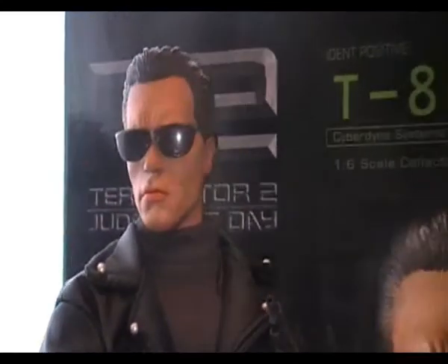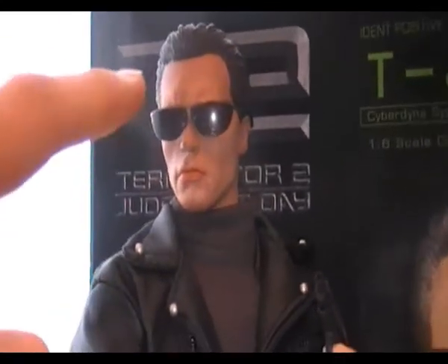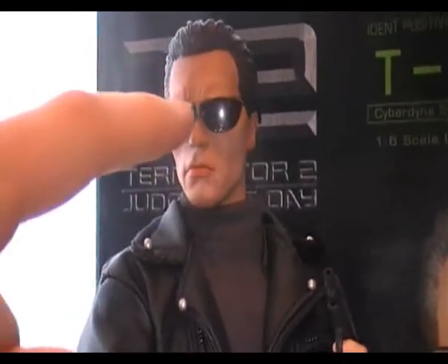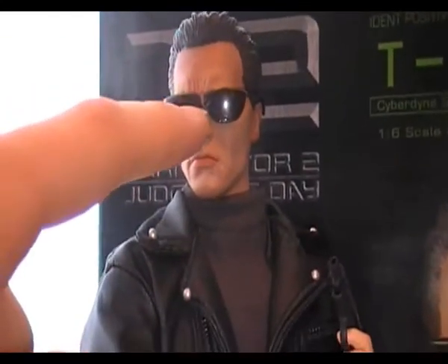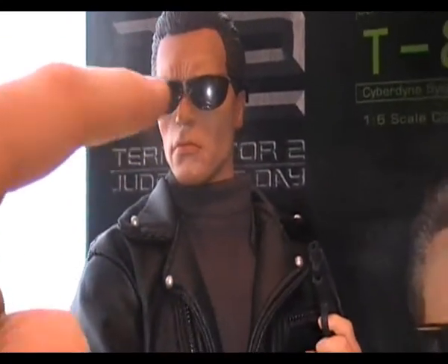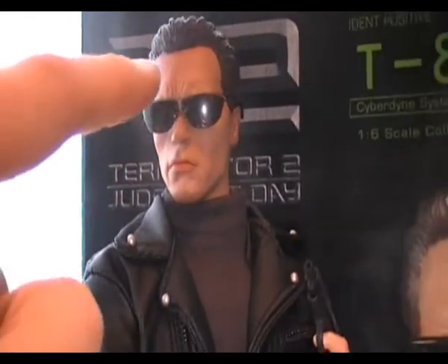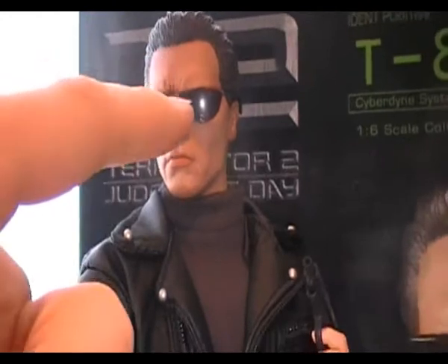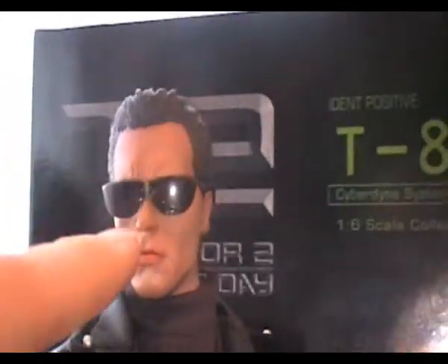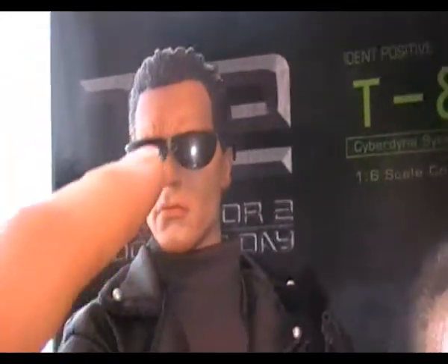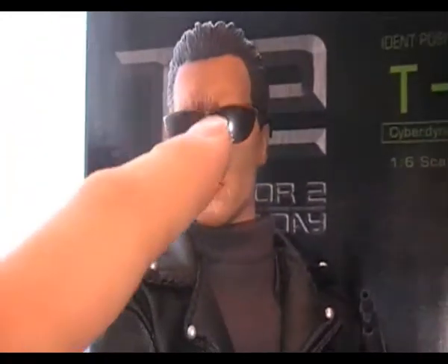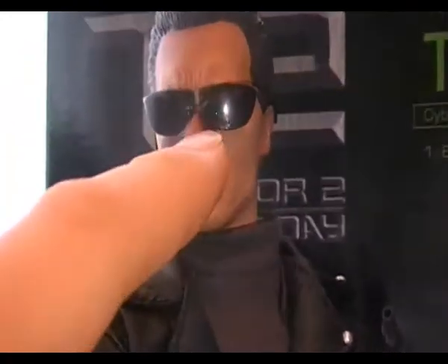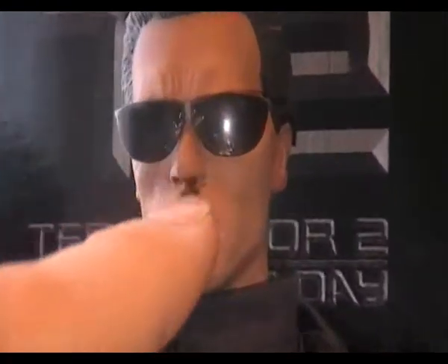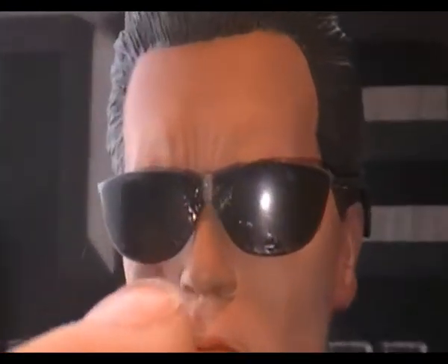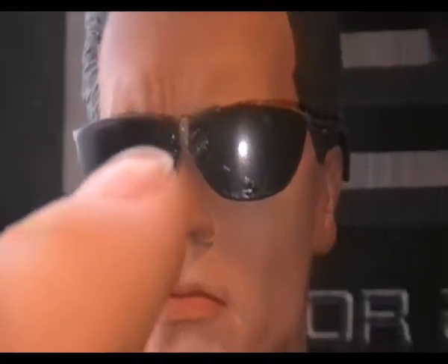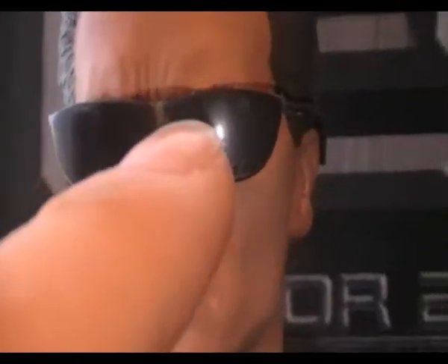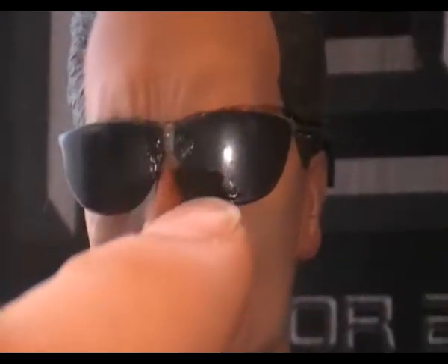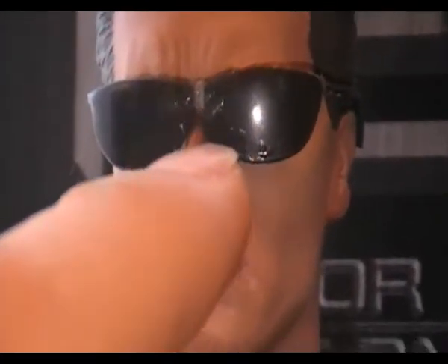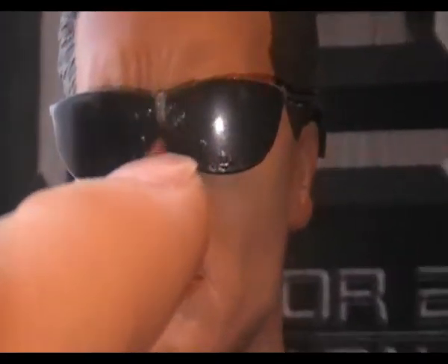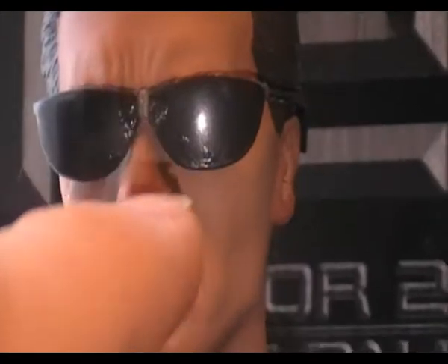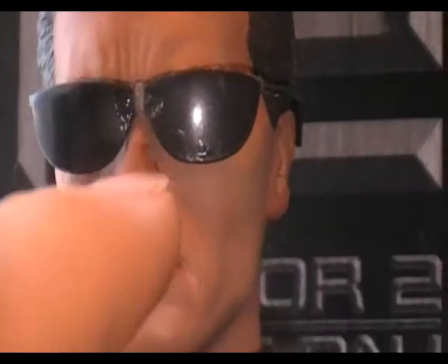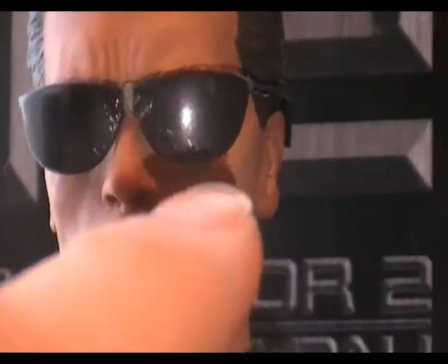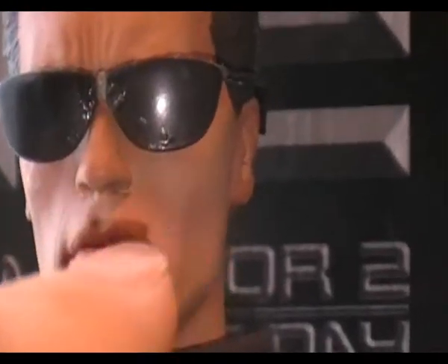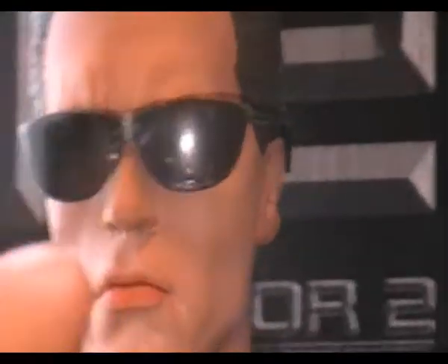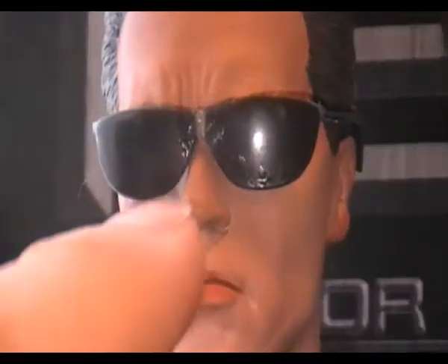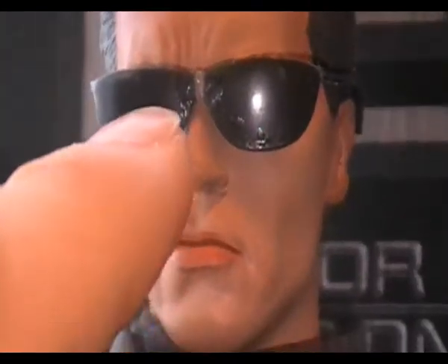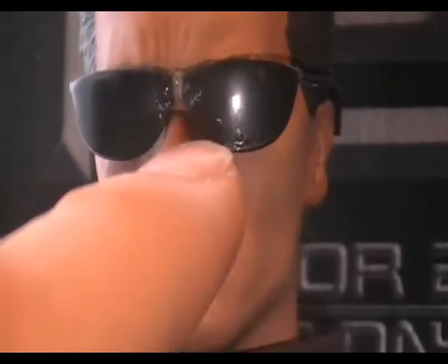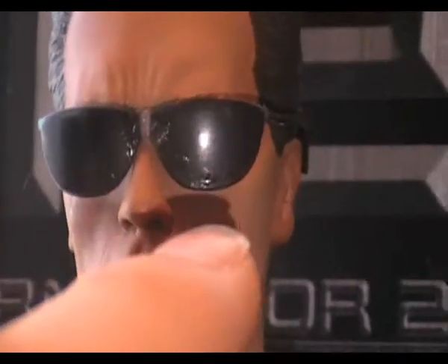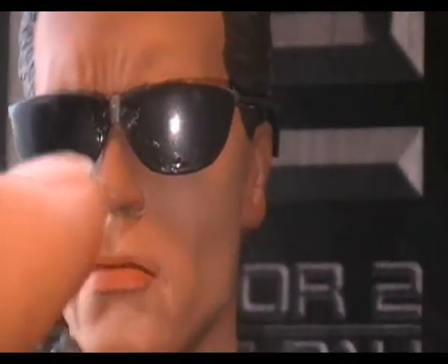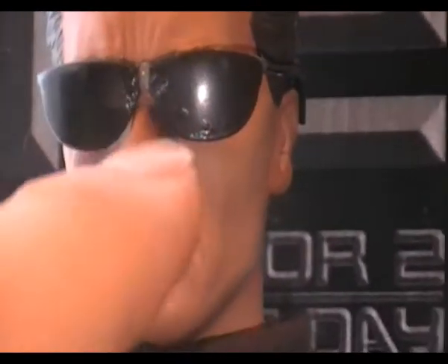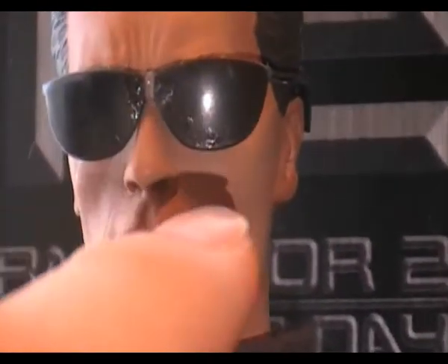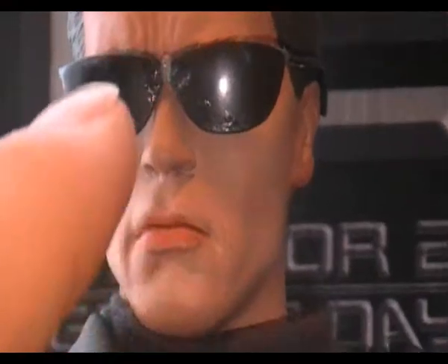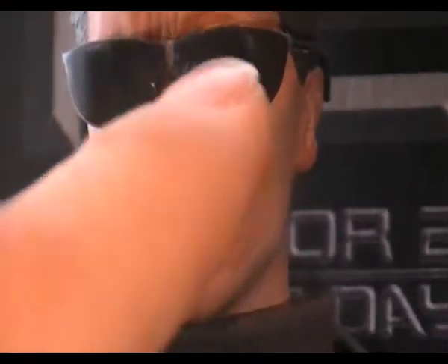The glasses are so fragile. You can see that little white line there — that's where it snapped in half, so I had to superglue them back together. You can see I was quite messy with the superglue, but I'm going to try and cut that off.